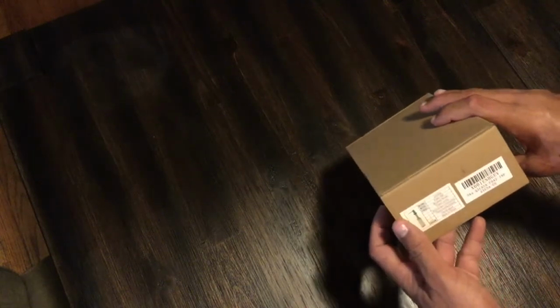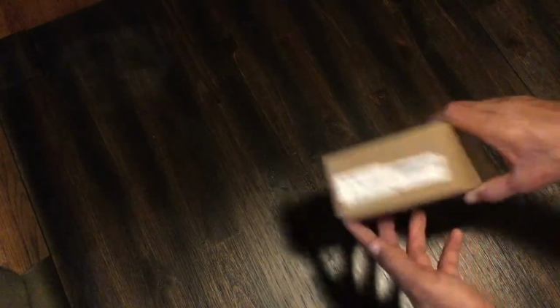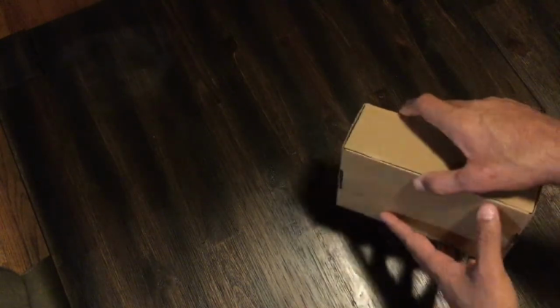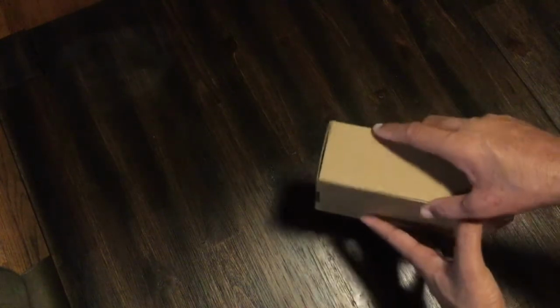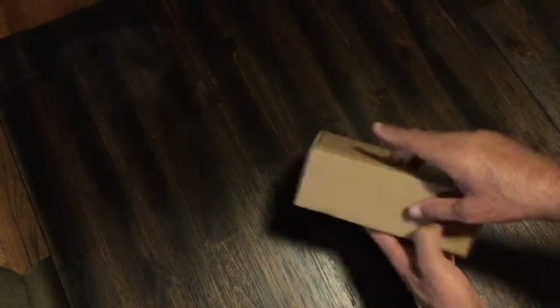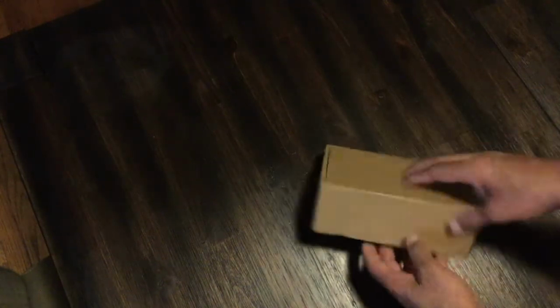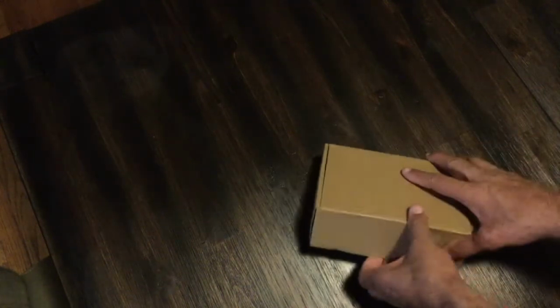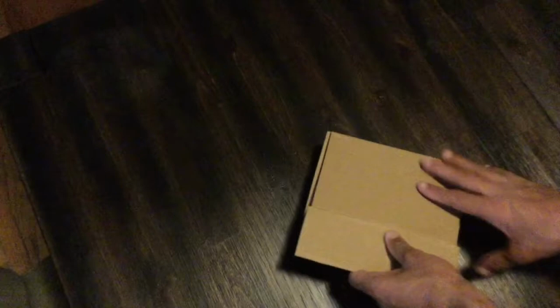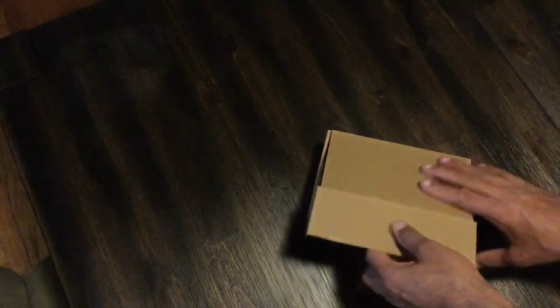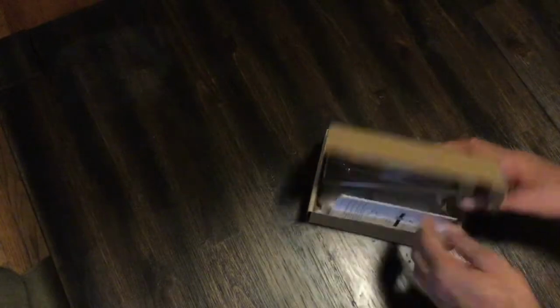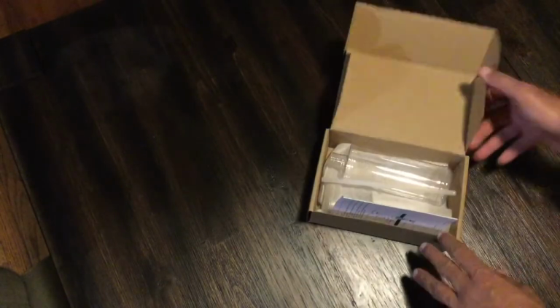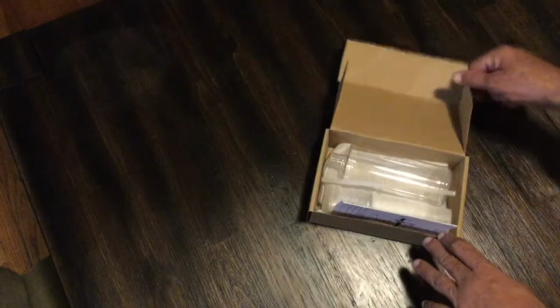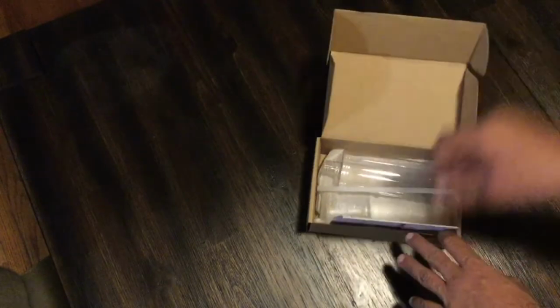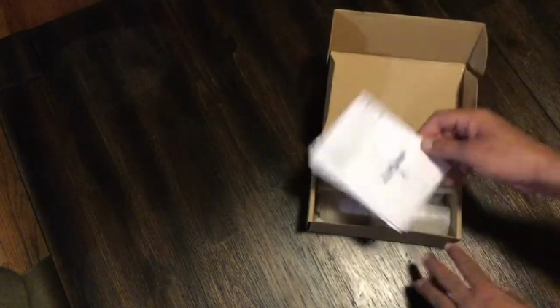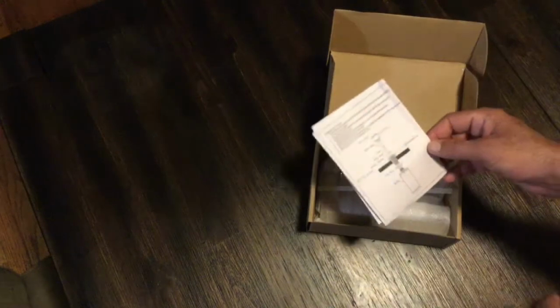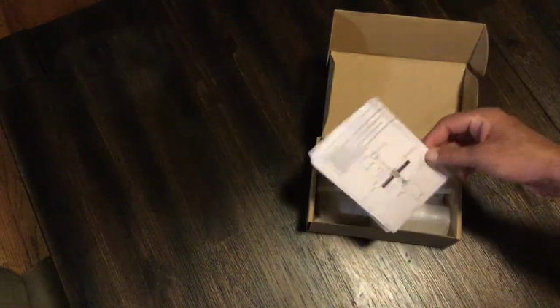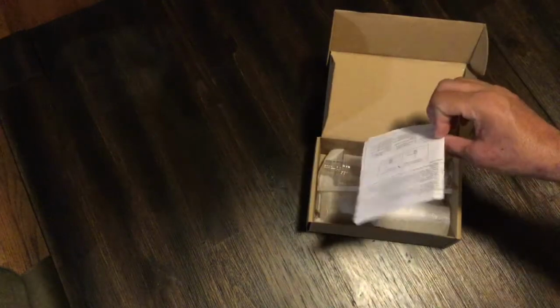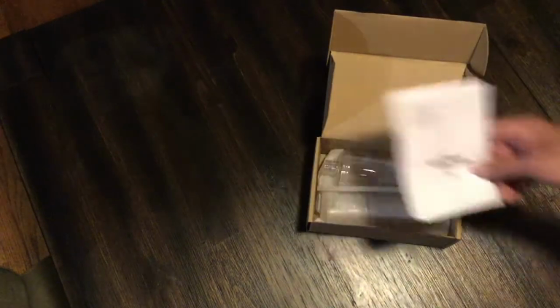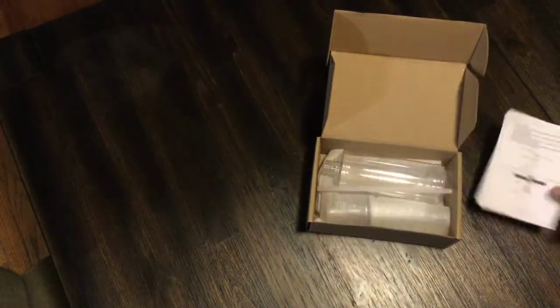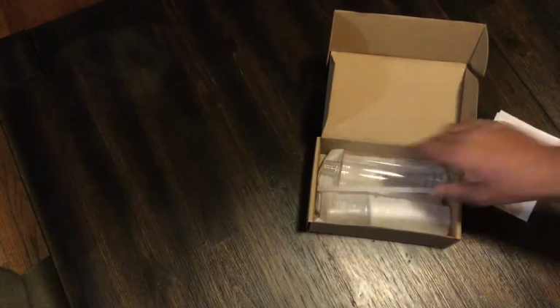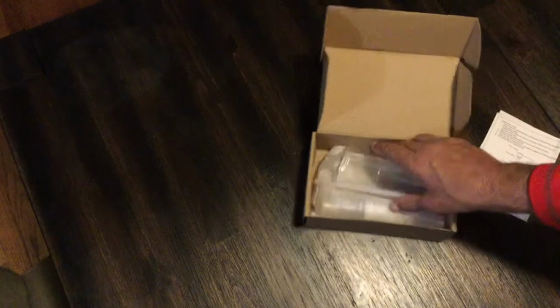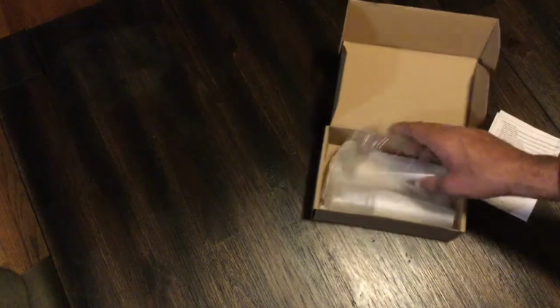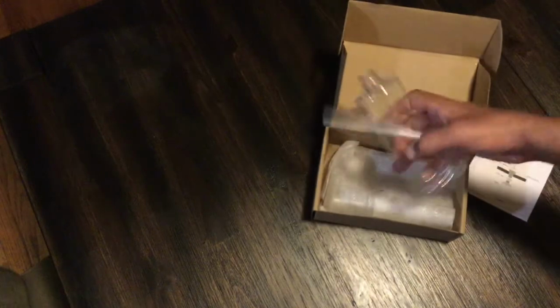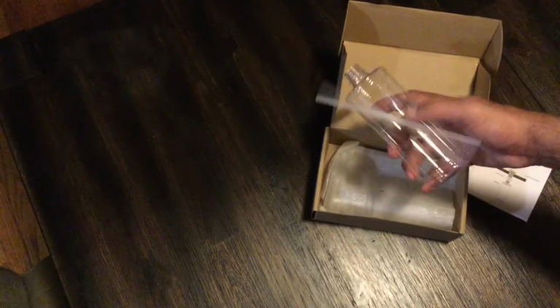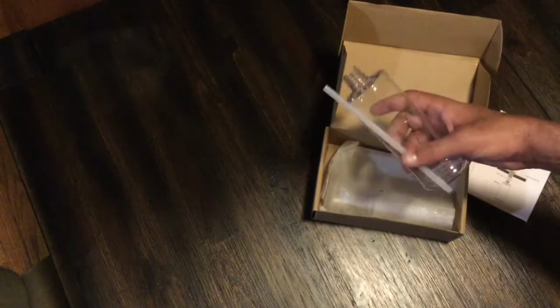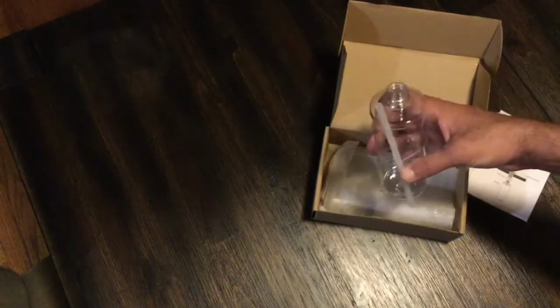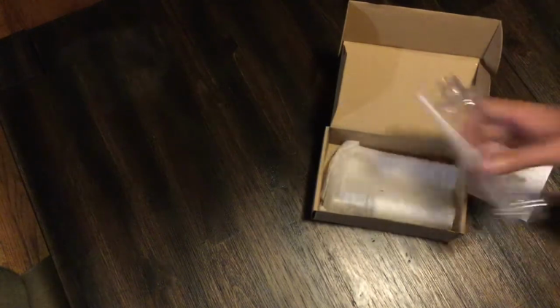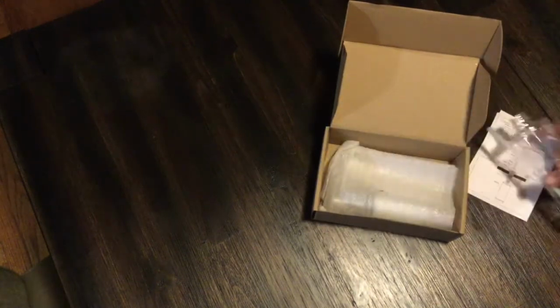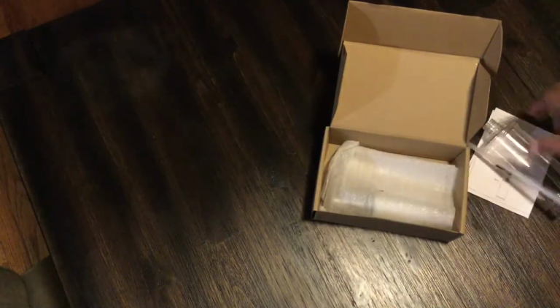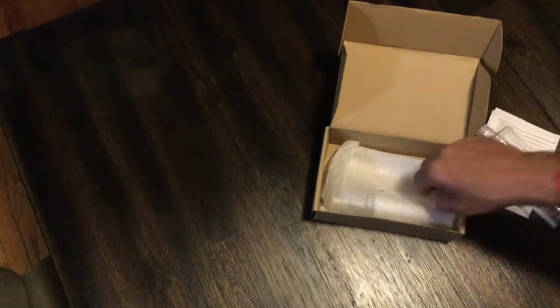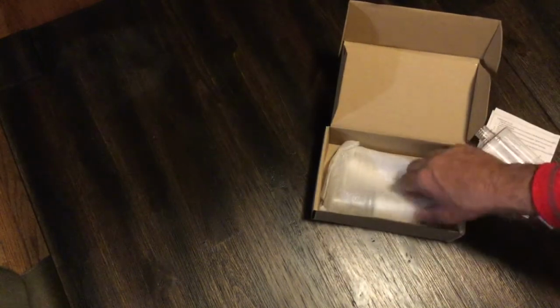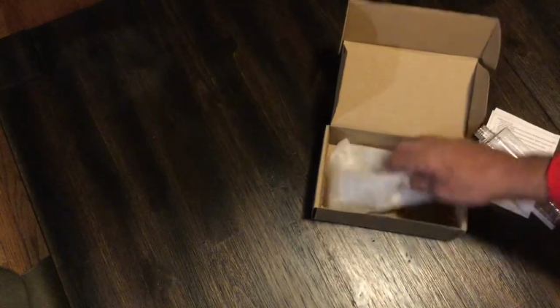We ordered one on Amazon. It costs about eight bucks — not very expensive at all. It comes with everything you need: the instructions, the bottle, the straw, and inside the nice protective packaging there is the actual pump.